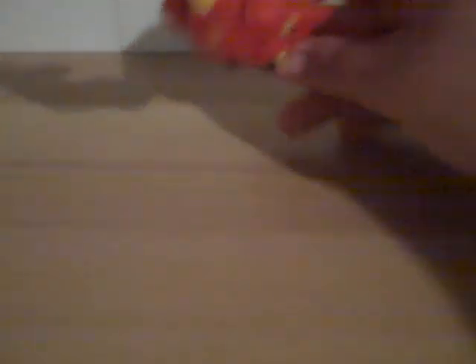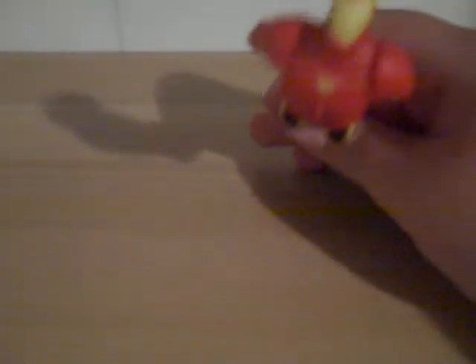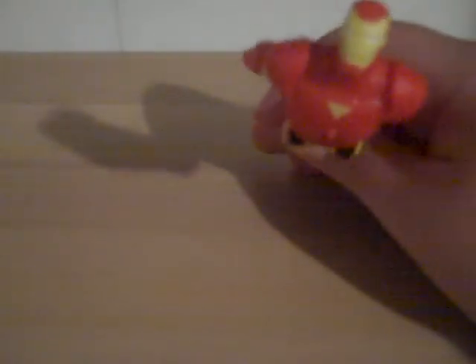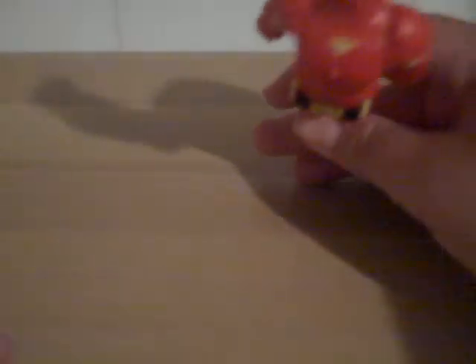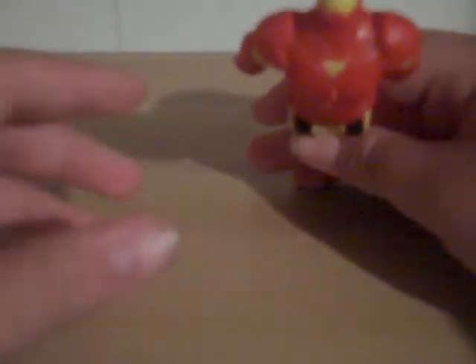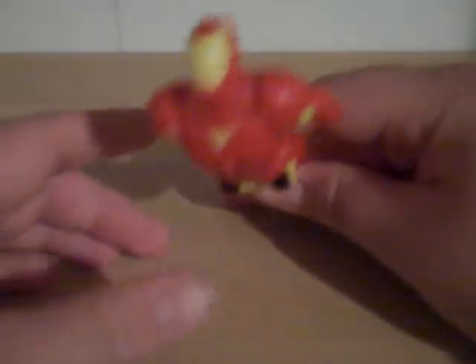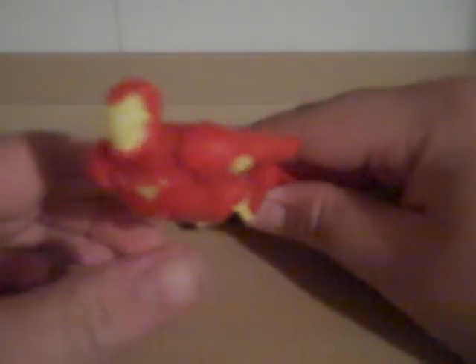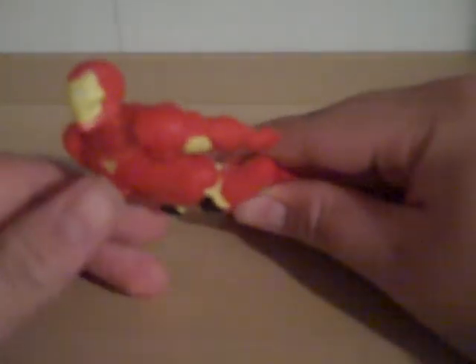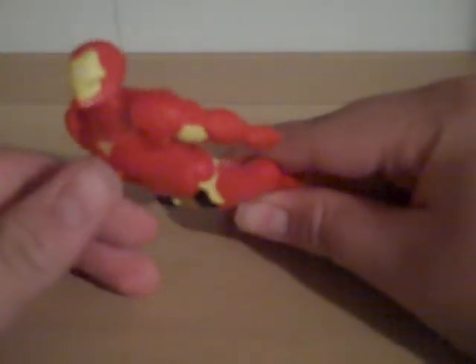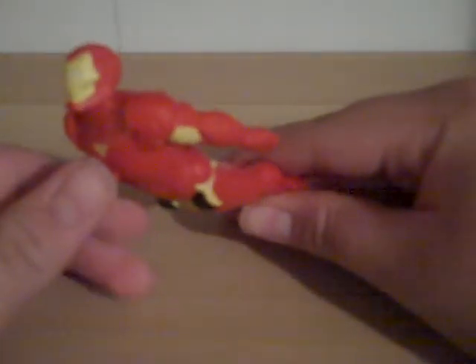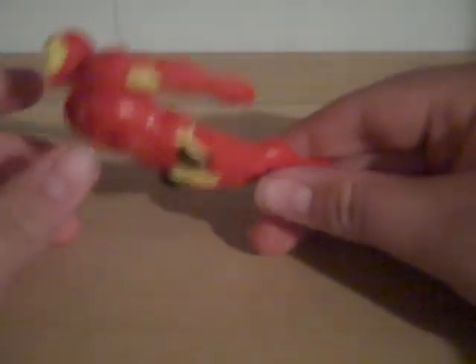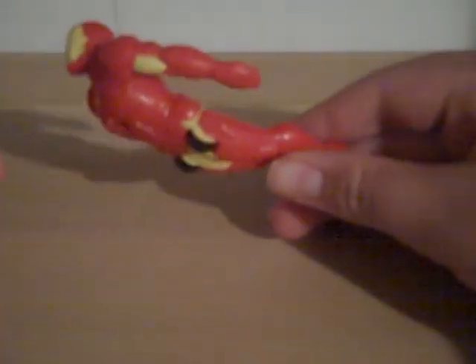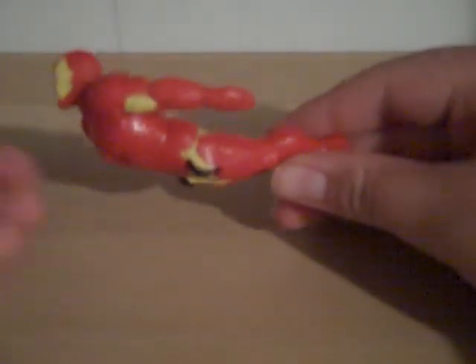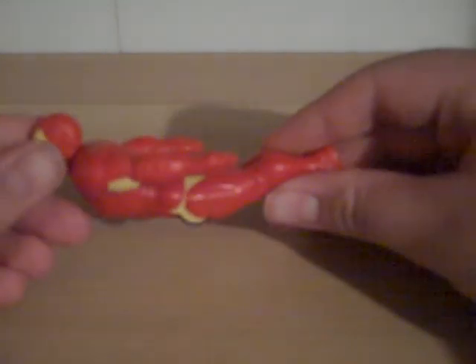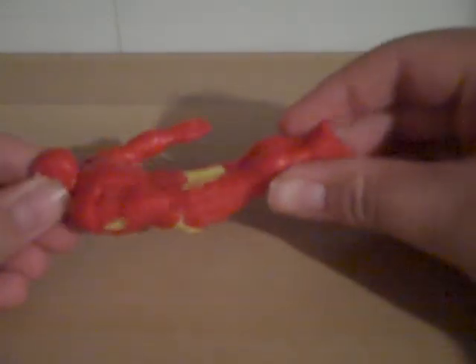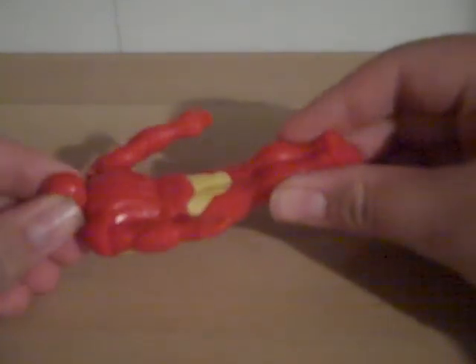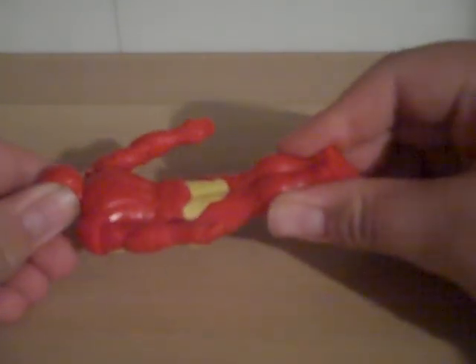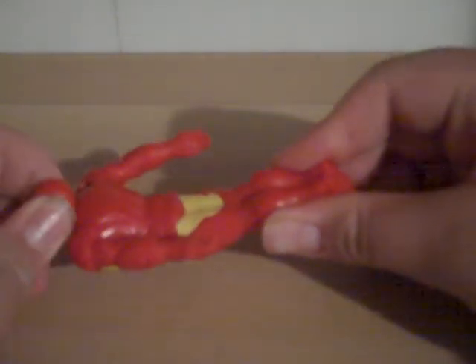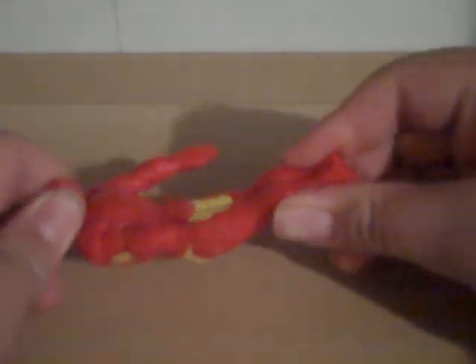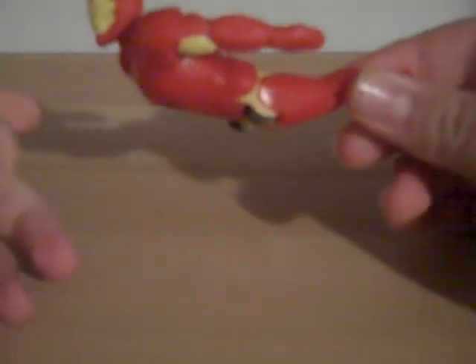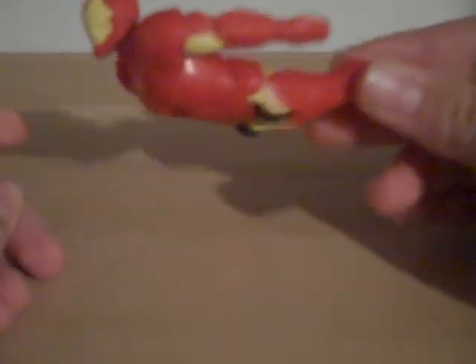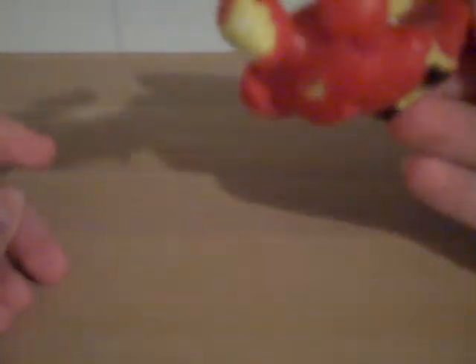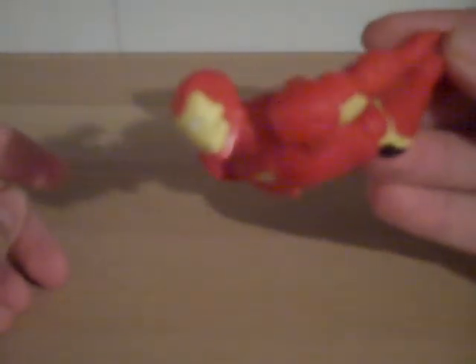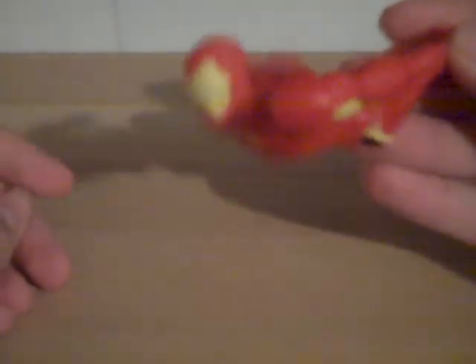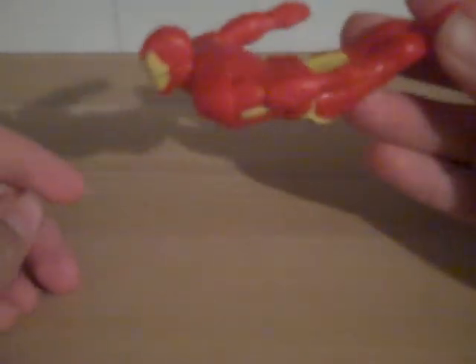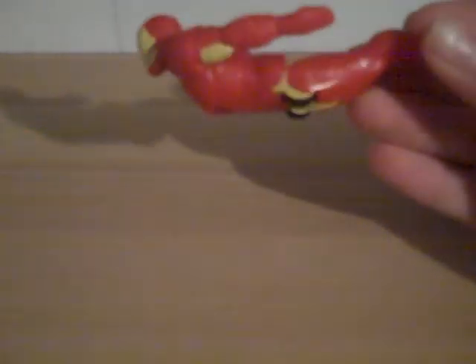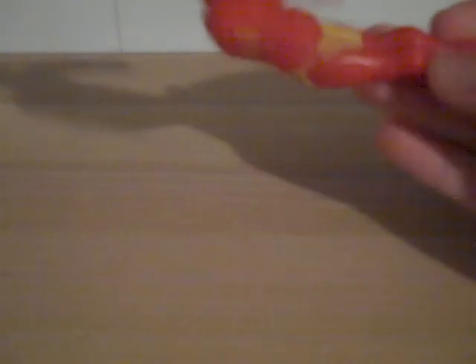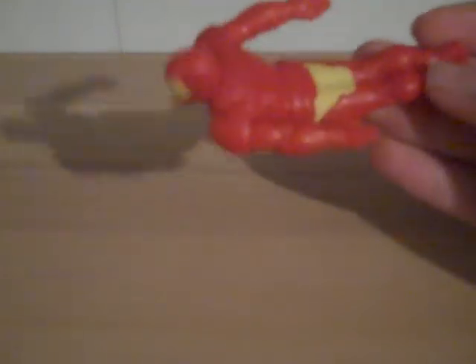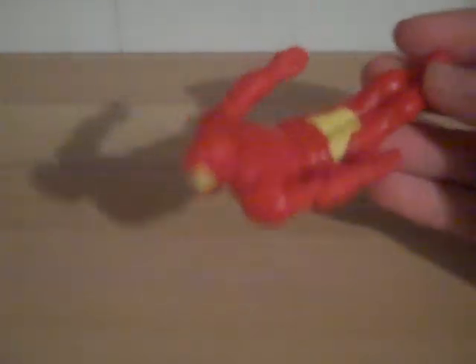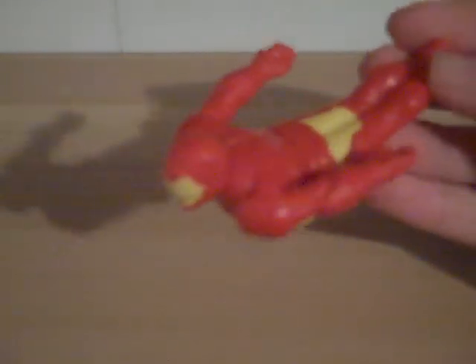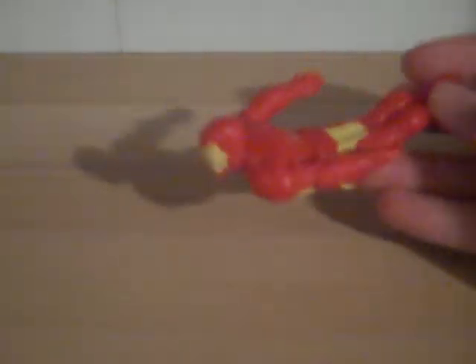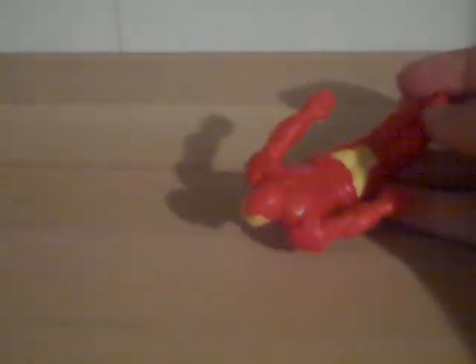Right now they have a bunch of Marvel McDonald's toys out, and I have two of them — I have Wolverine and Iron Man at this time. I'm going to review Wolverine next.